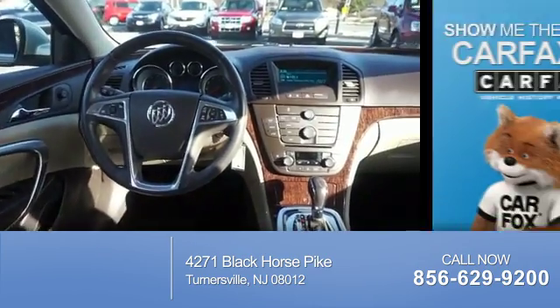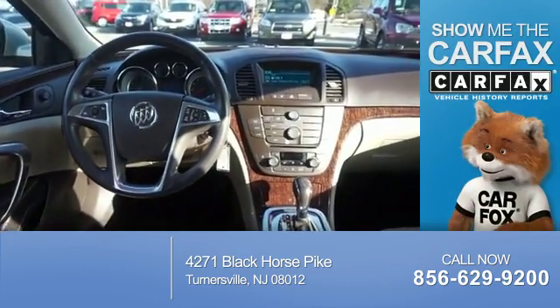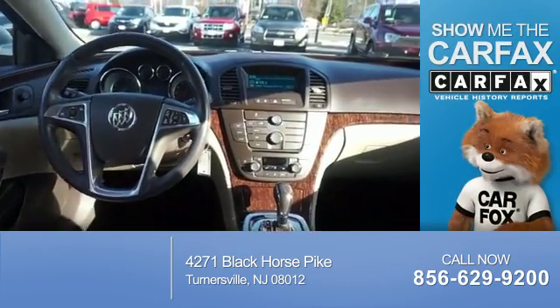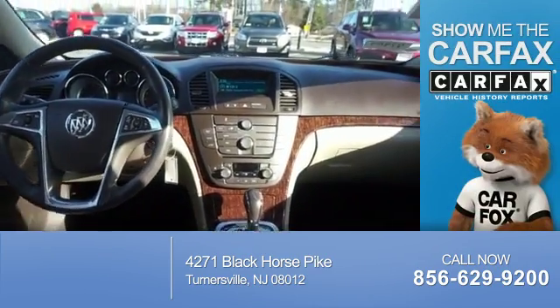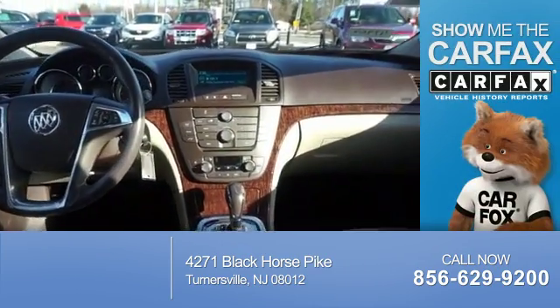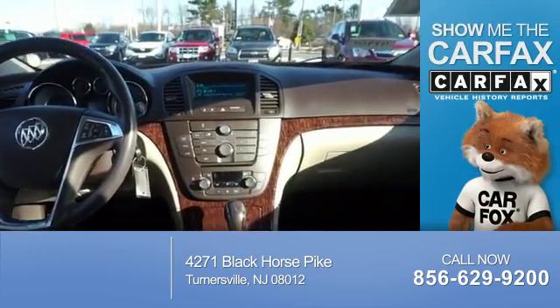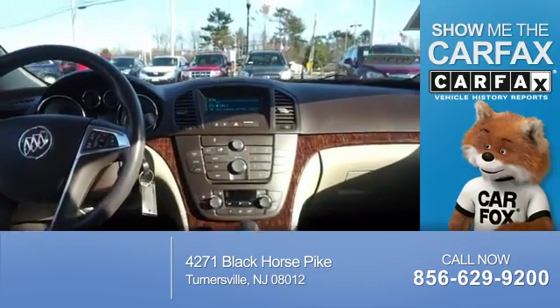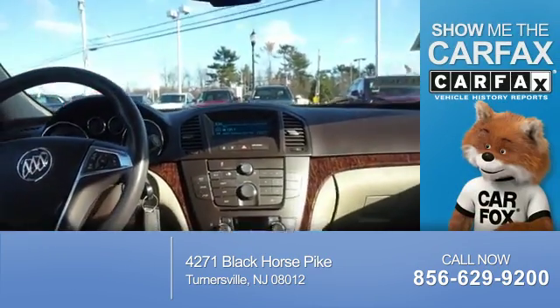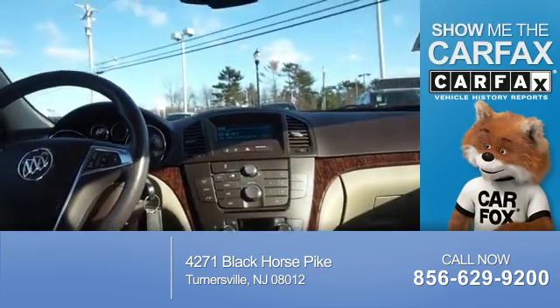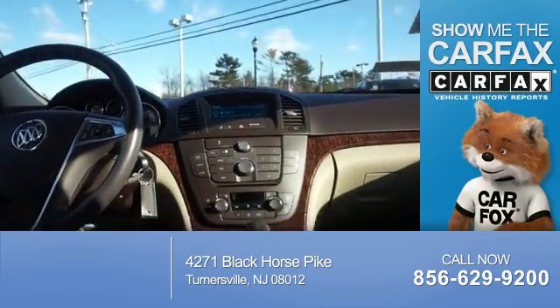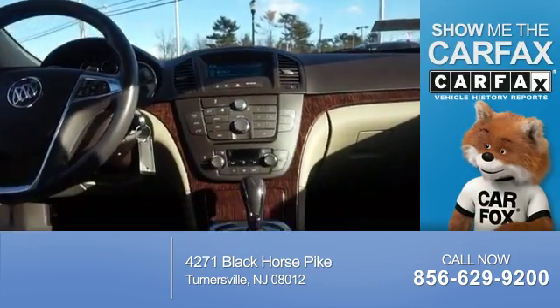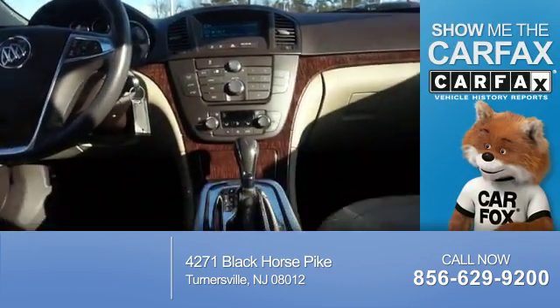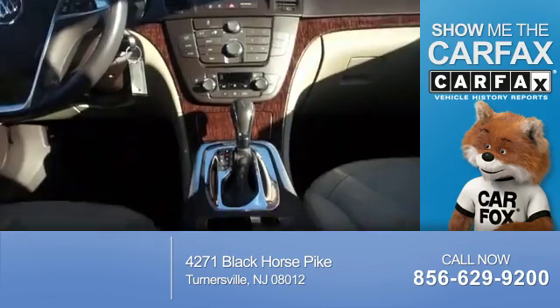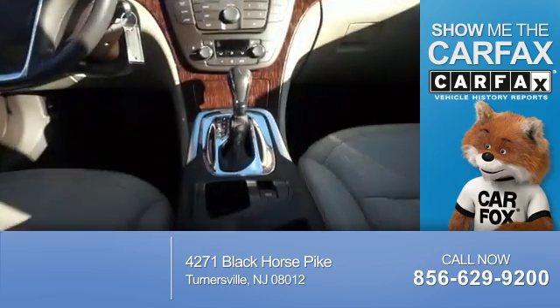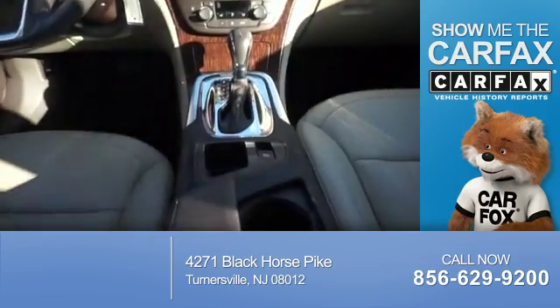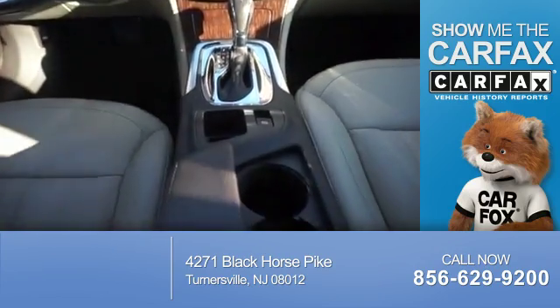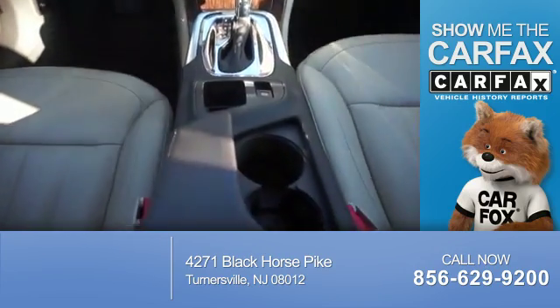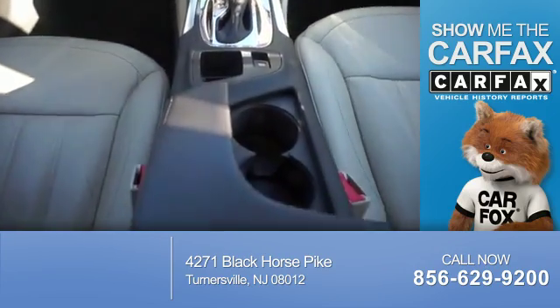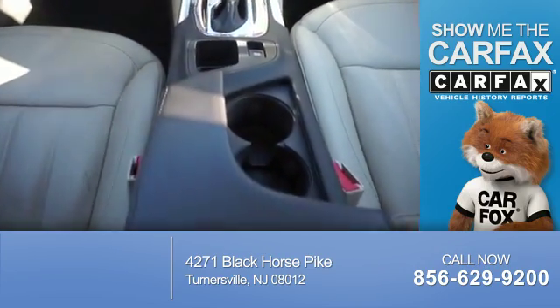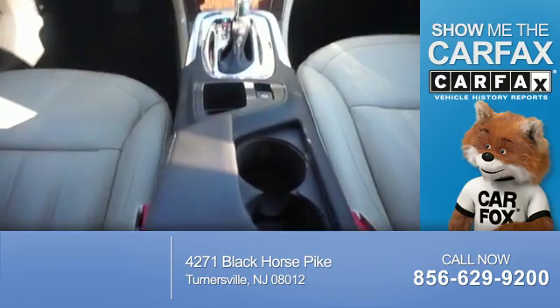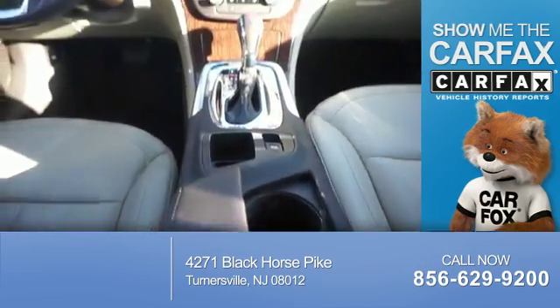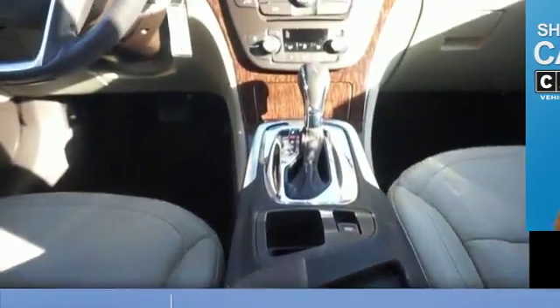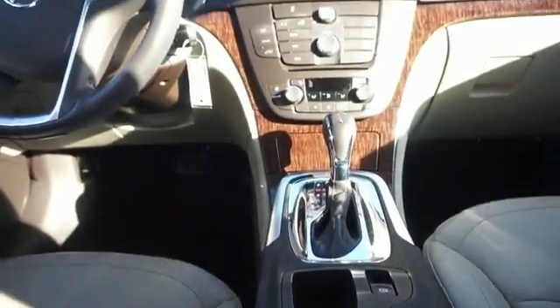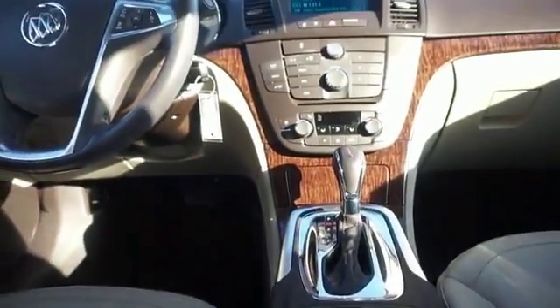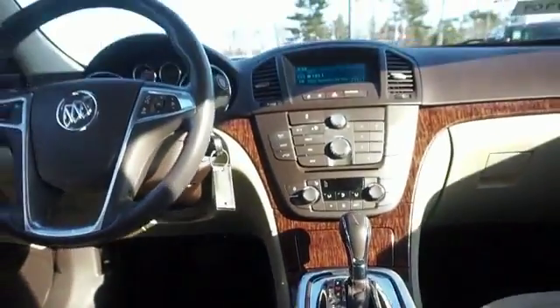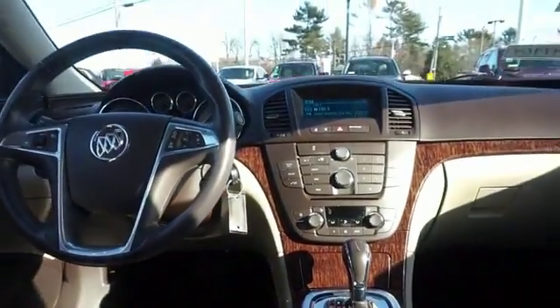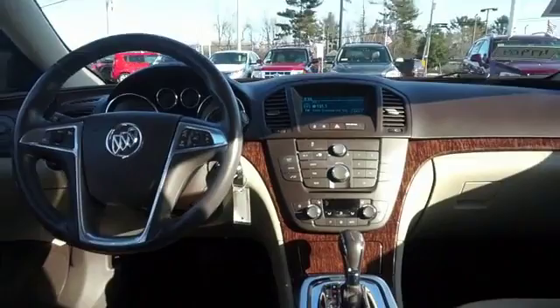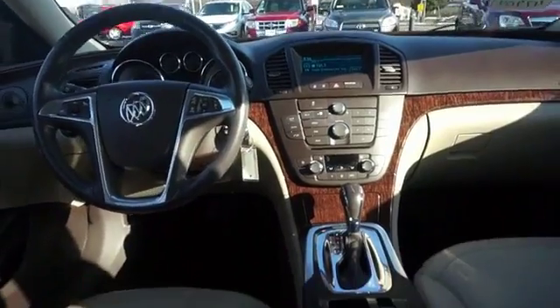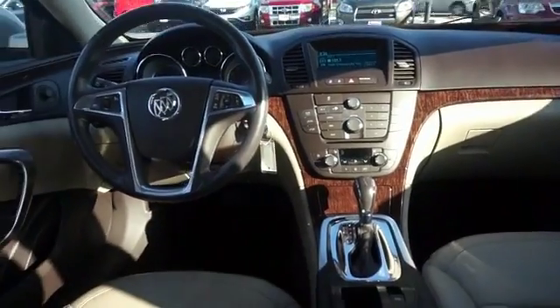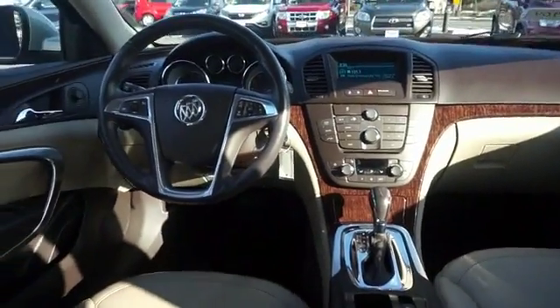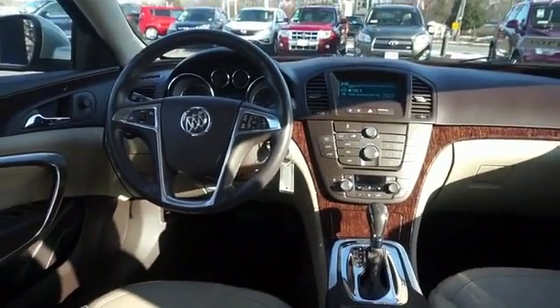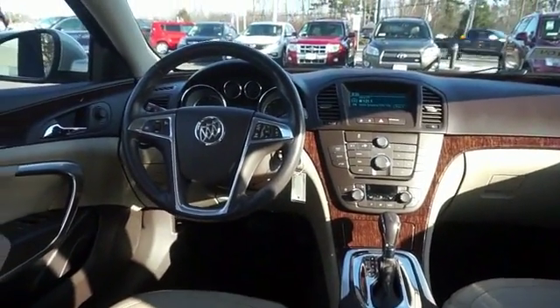This vehicle comes with a Carfax Vehicle History Report from Carfax, the most trusted provider of vehicle history information. Let us put you in the driver's seat today. Call or click to contact us.